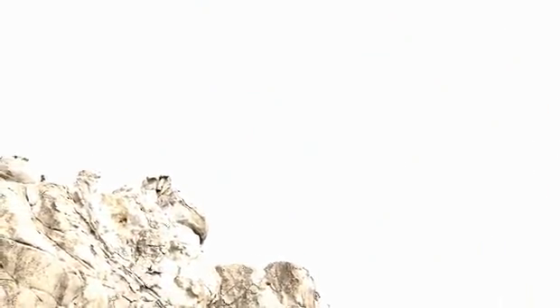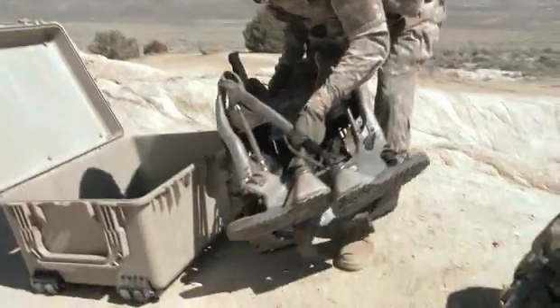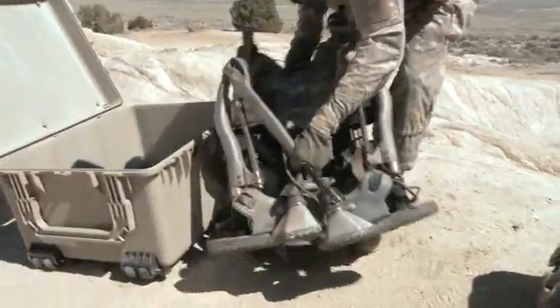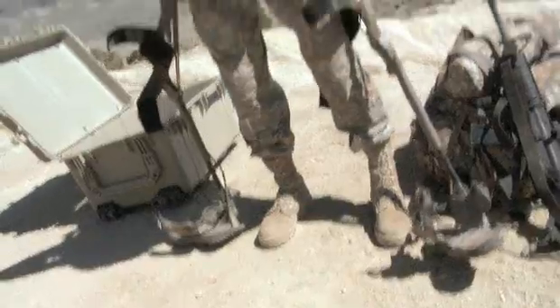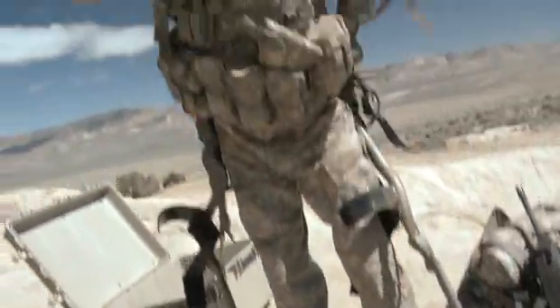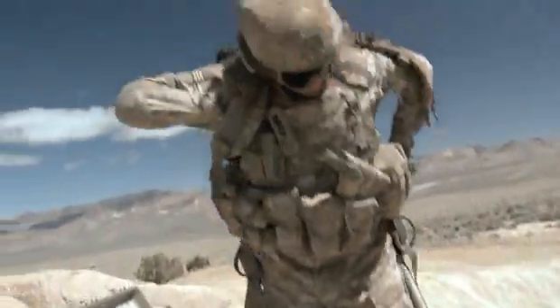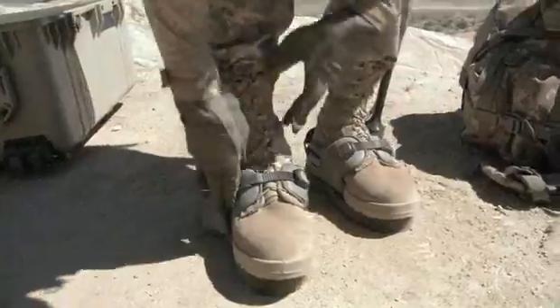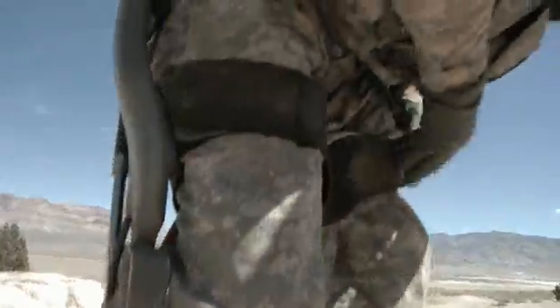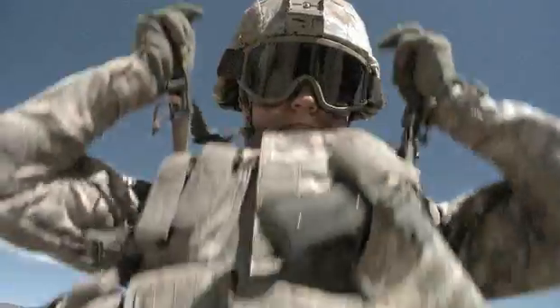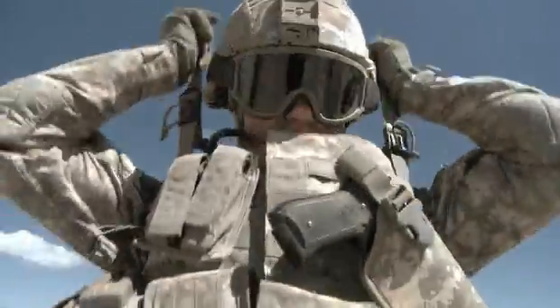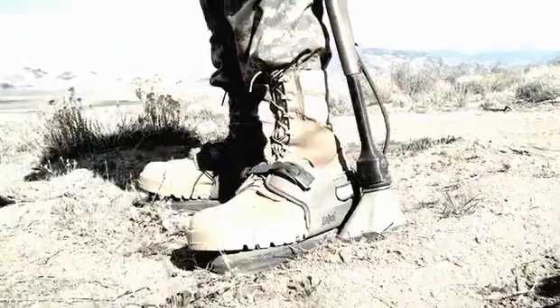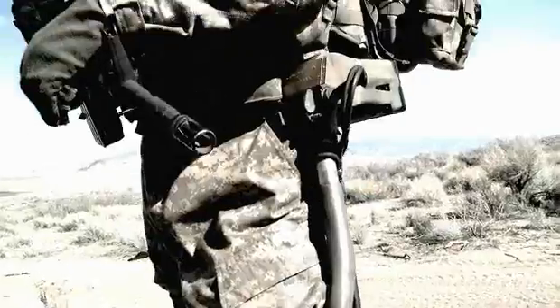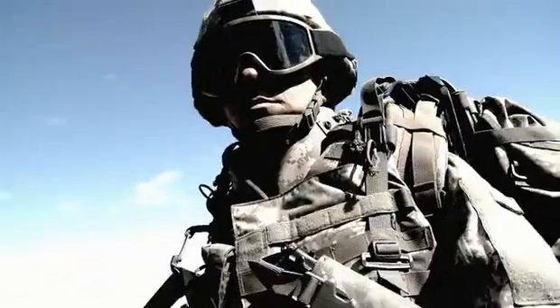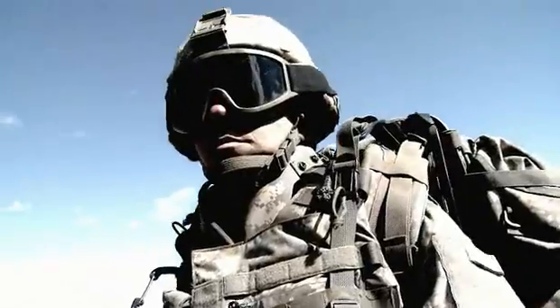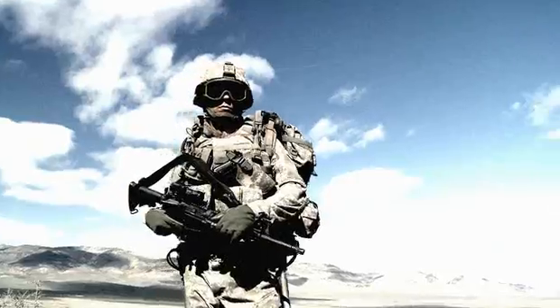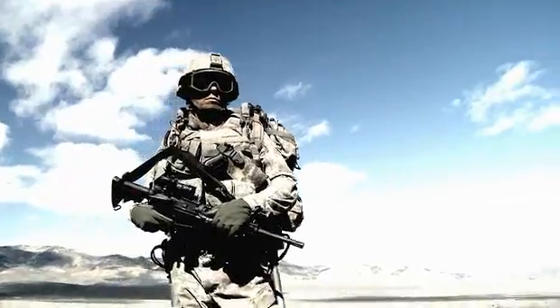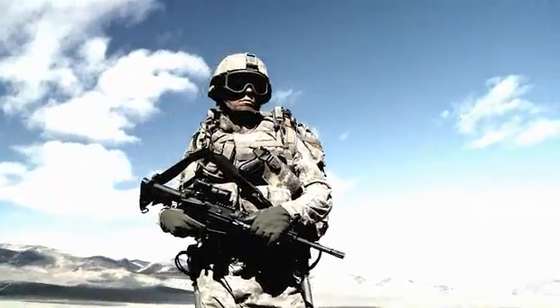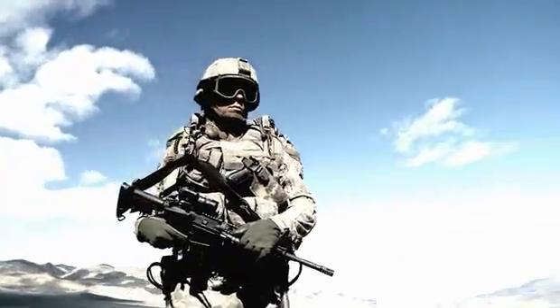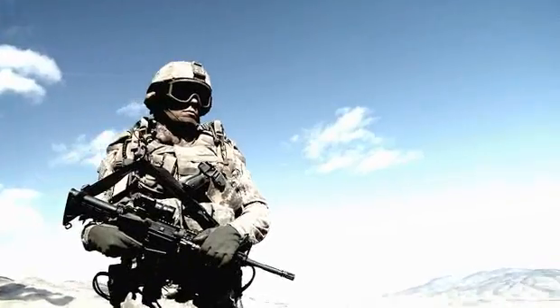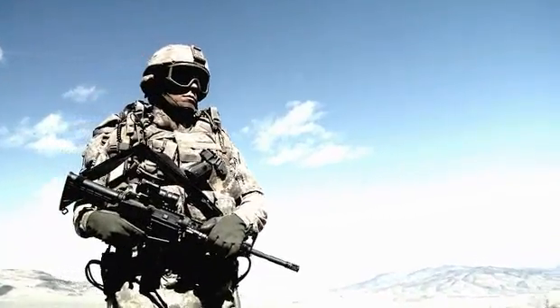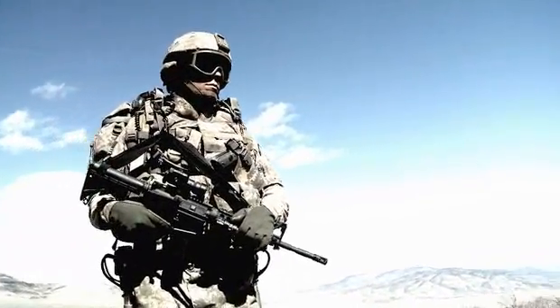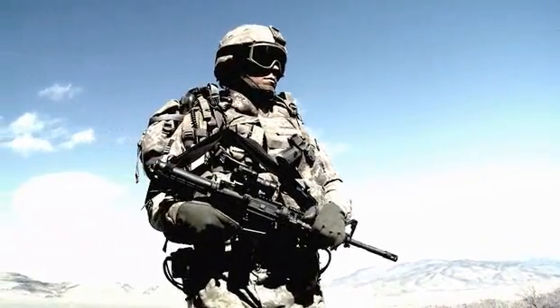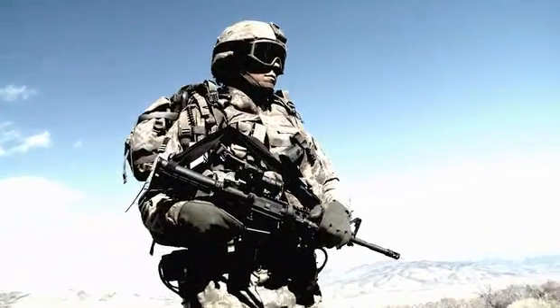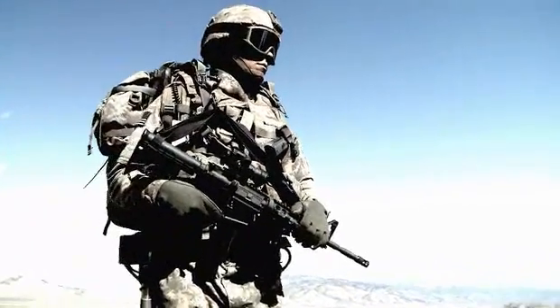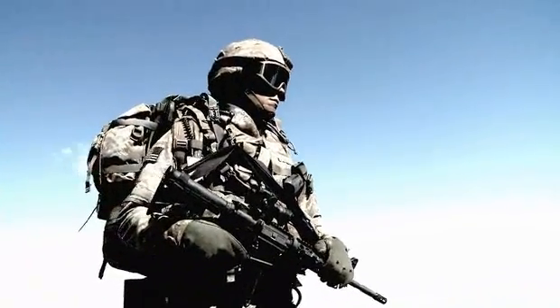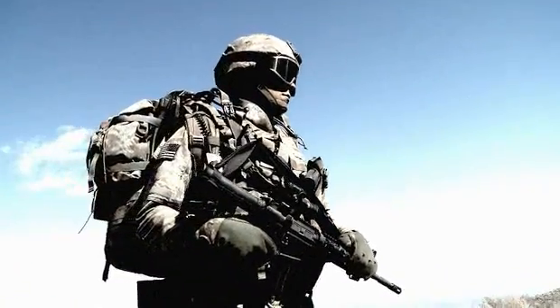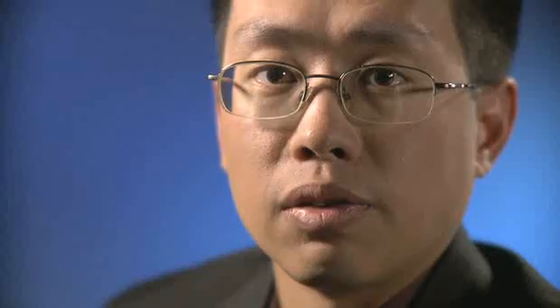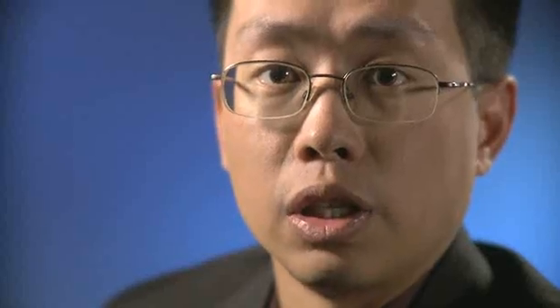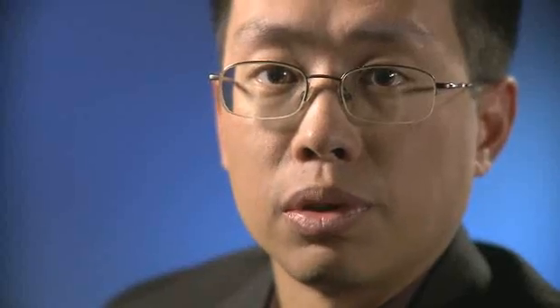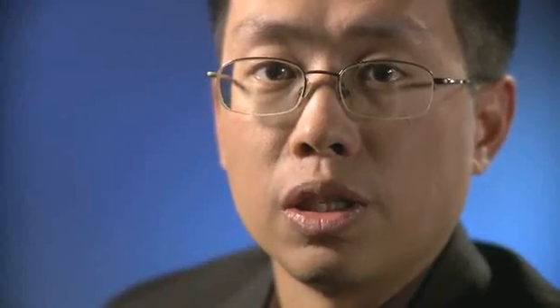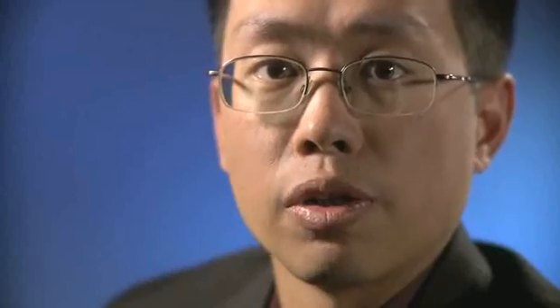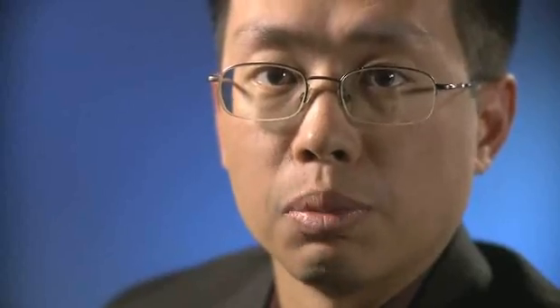We're taking the load off the soldier's back and we're going to help prevent injuries that occur from carrying heavy loads and repetitive lifting tasks. The best part about working on this technology is that it gives us a glimpse into the art of the possible.